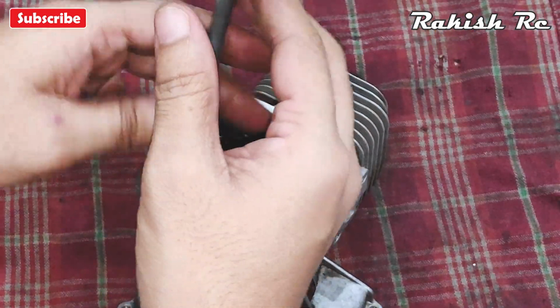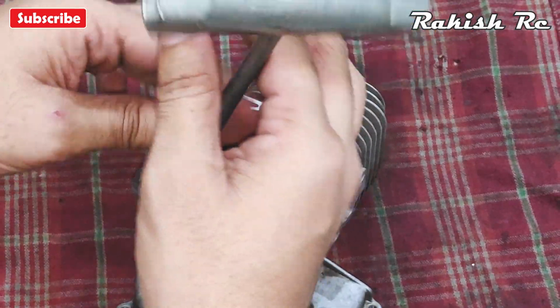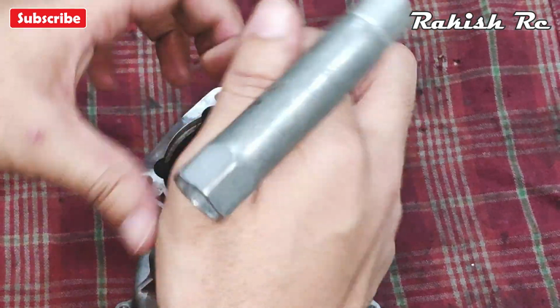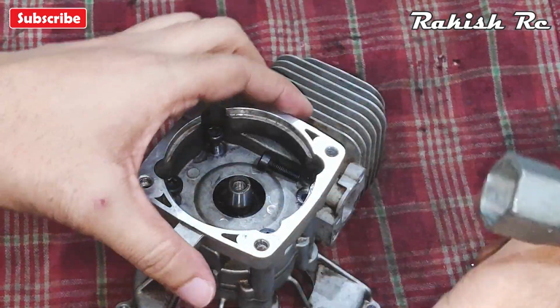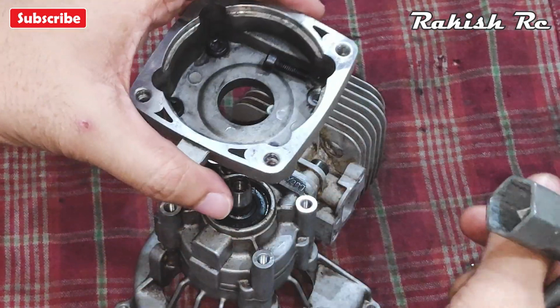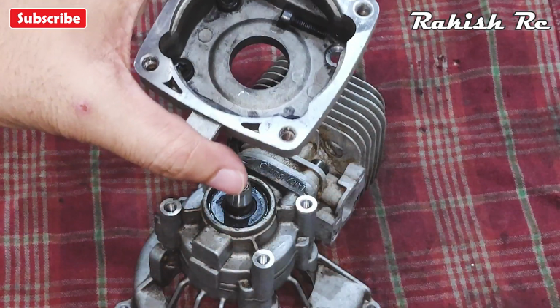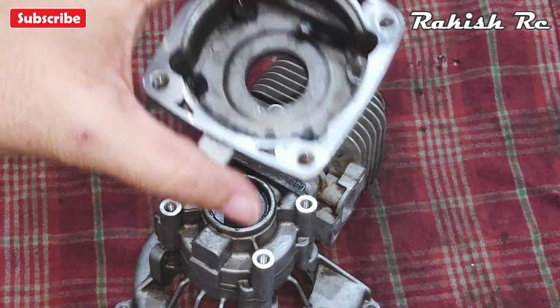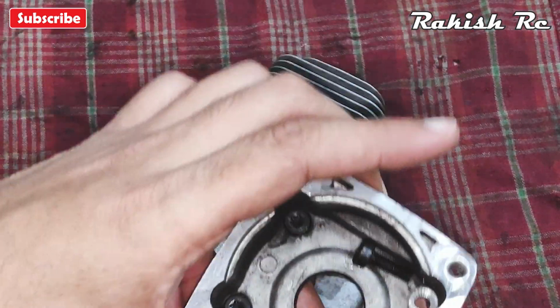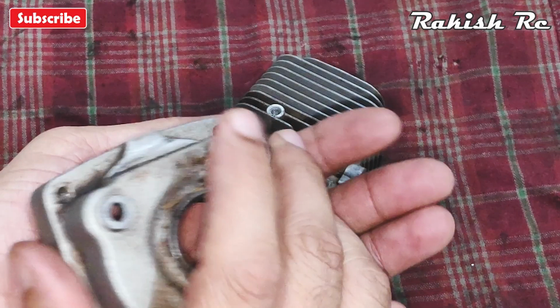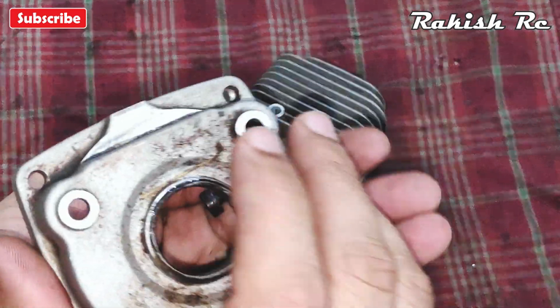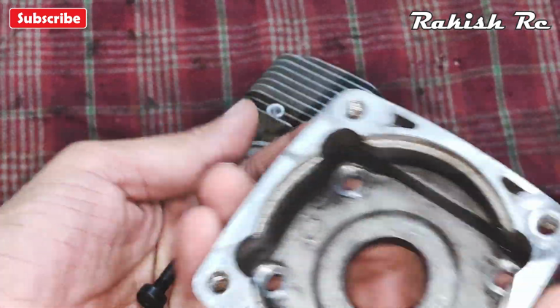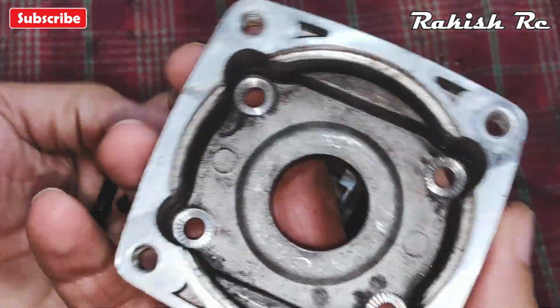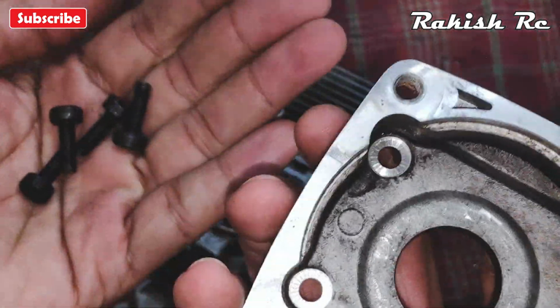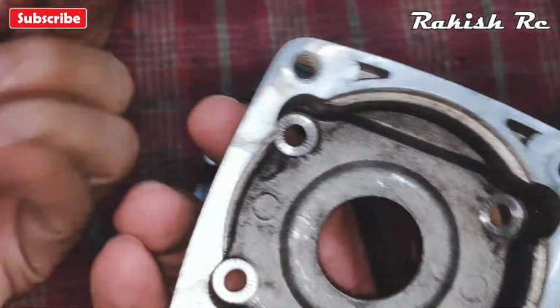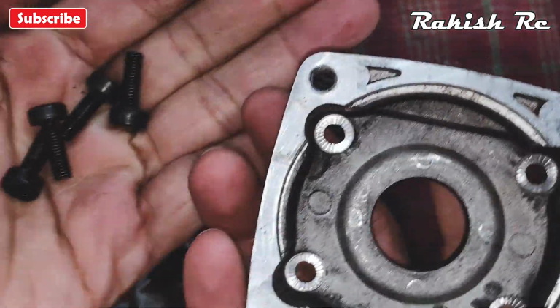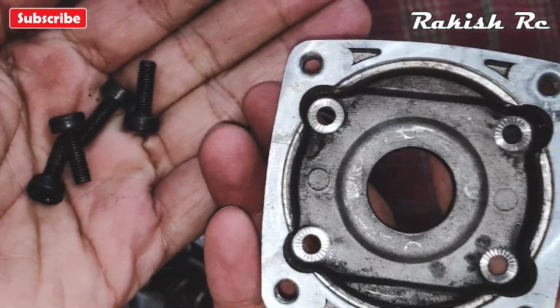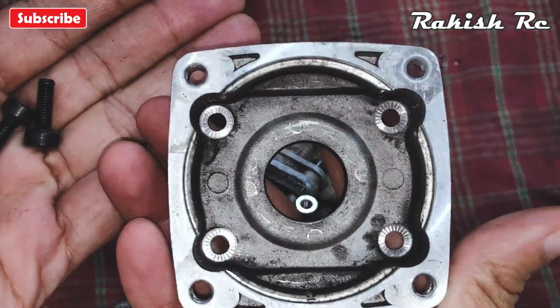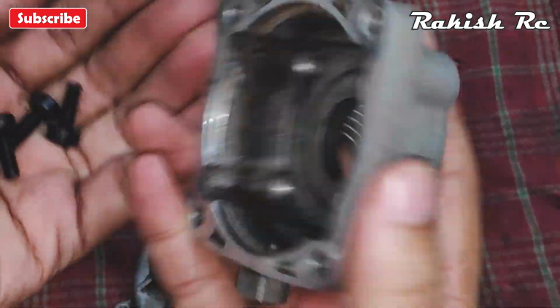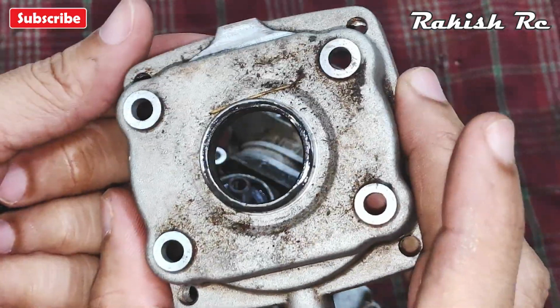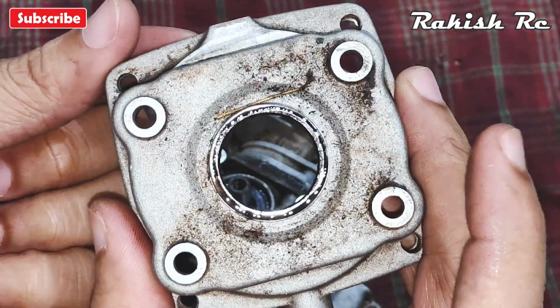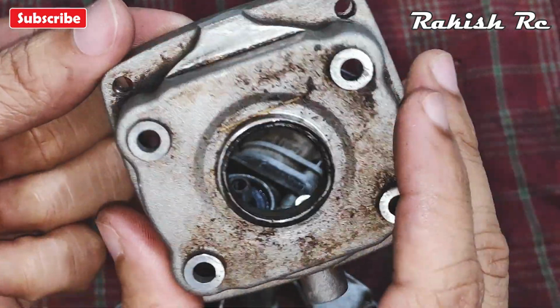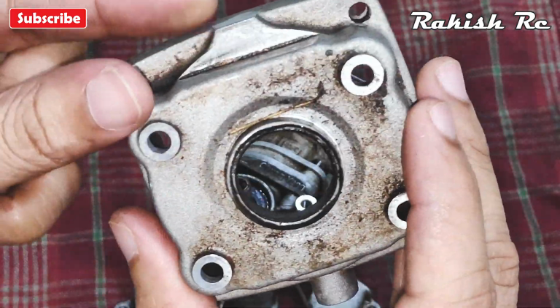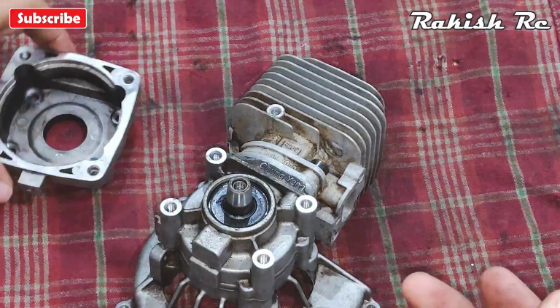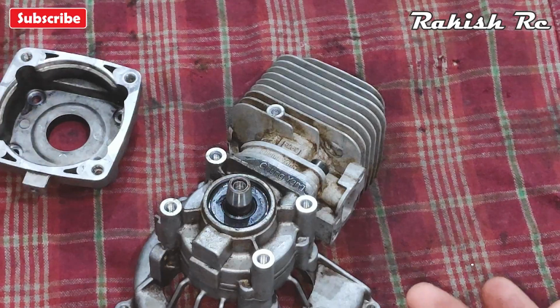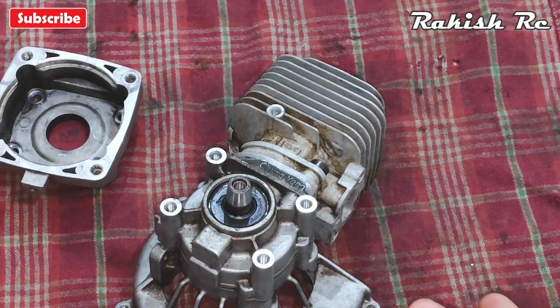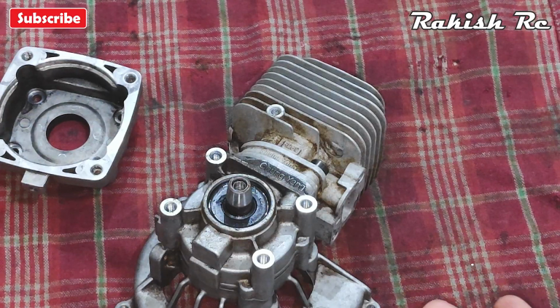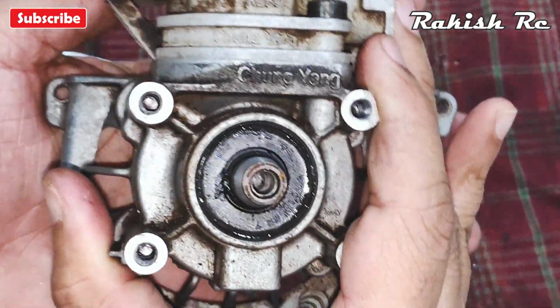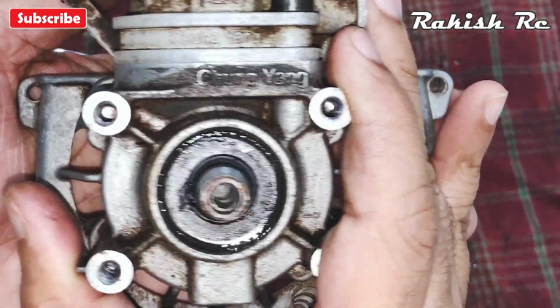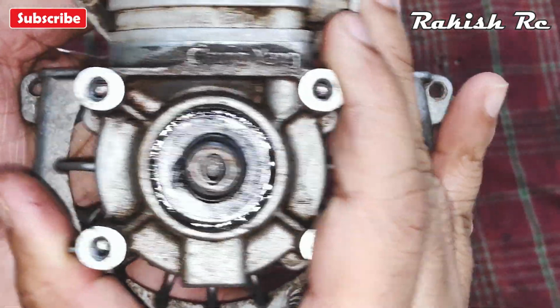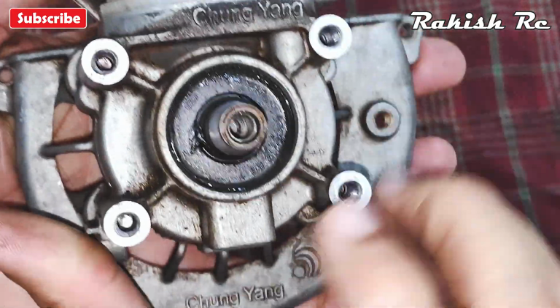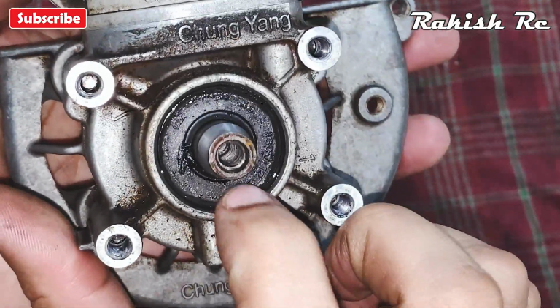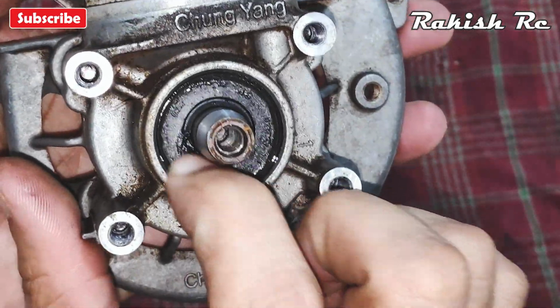The clutch housing should be separated quite easily. Here we can see the rubber seal that's in place.